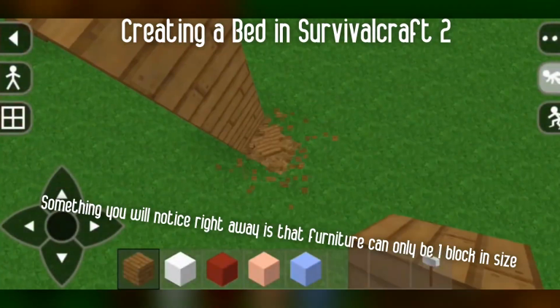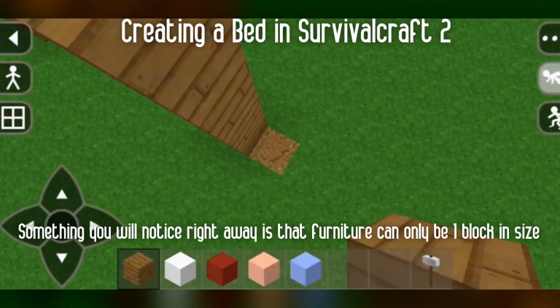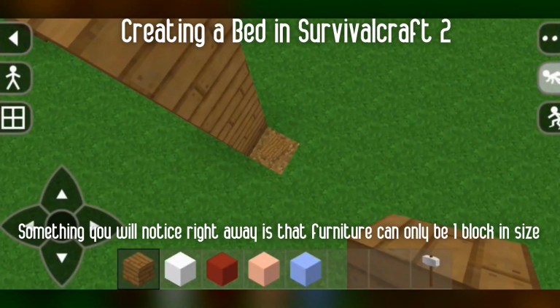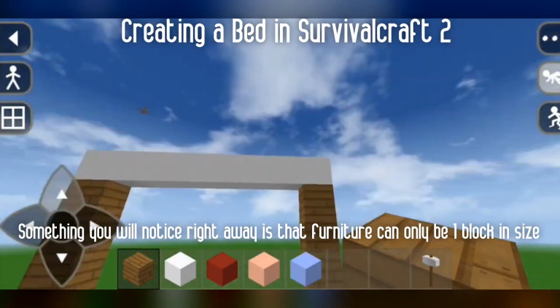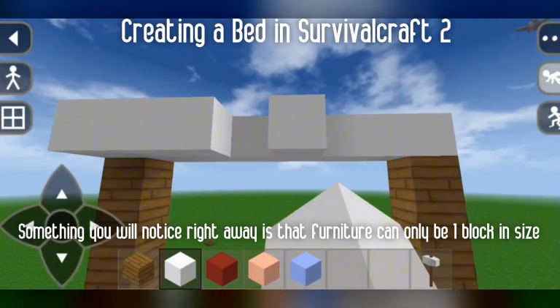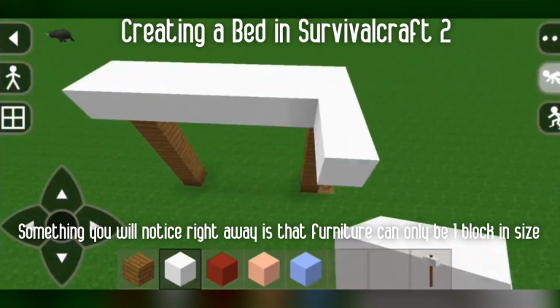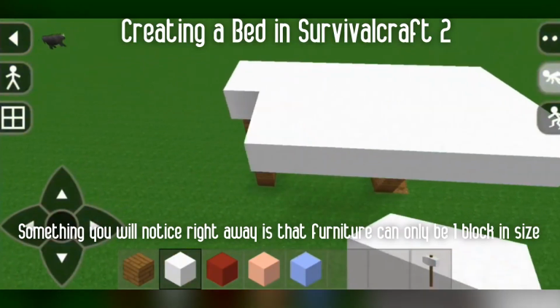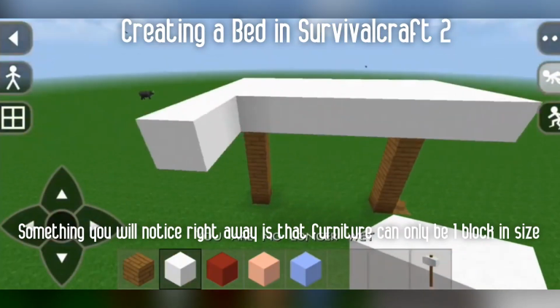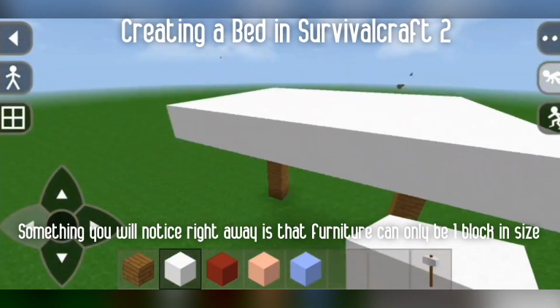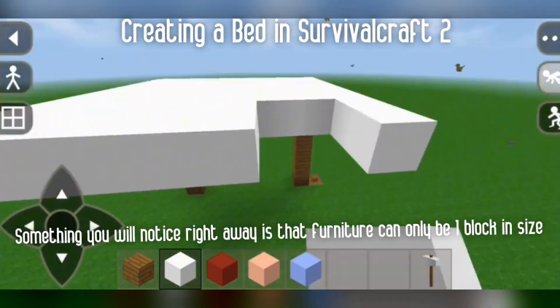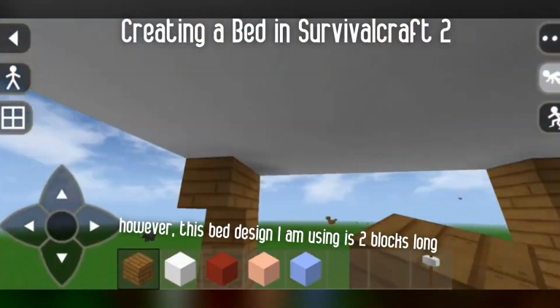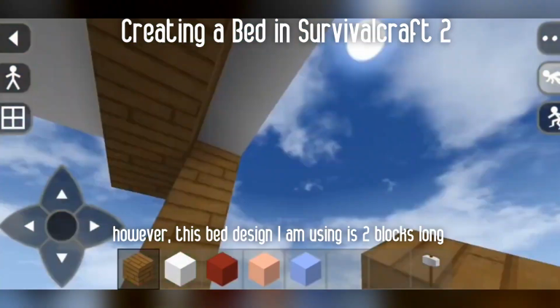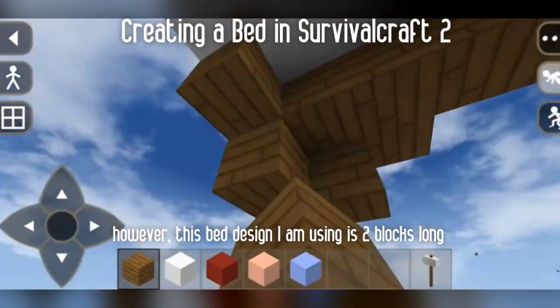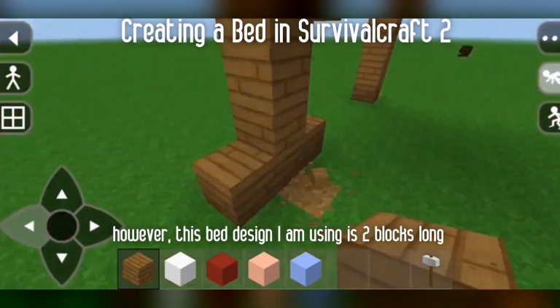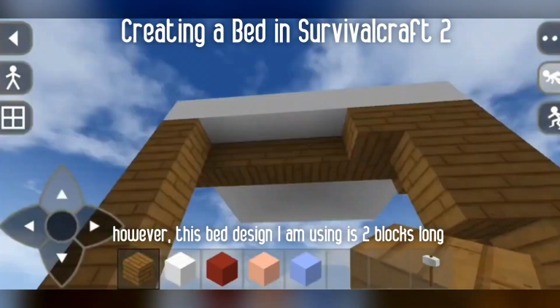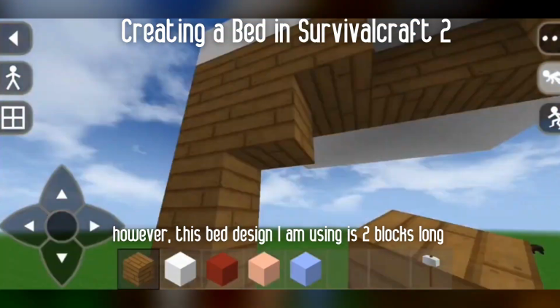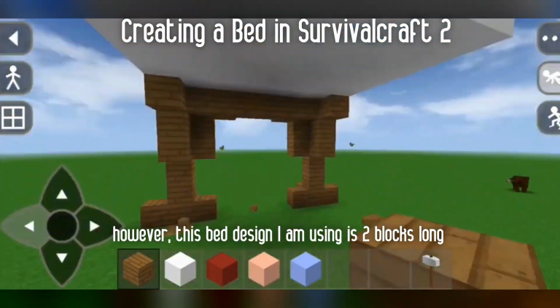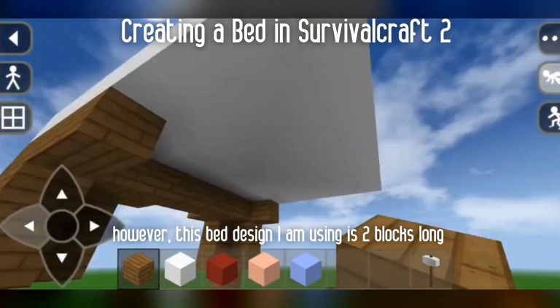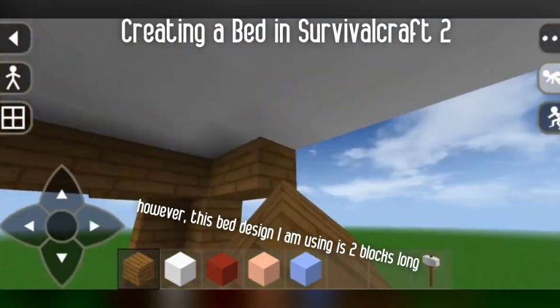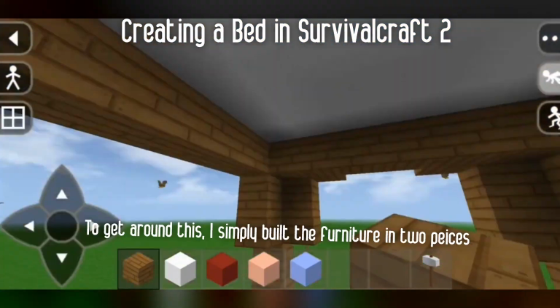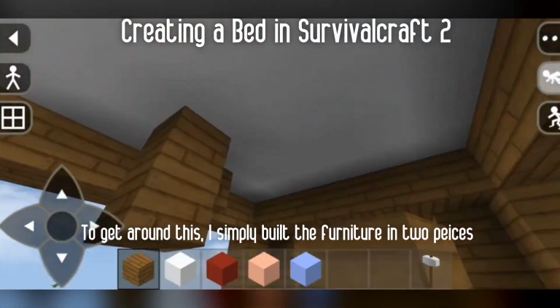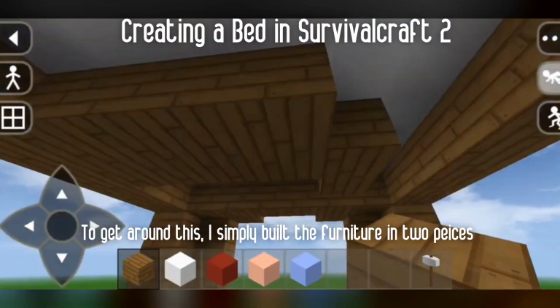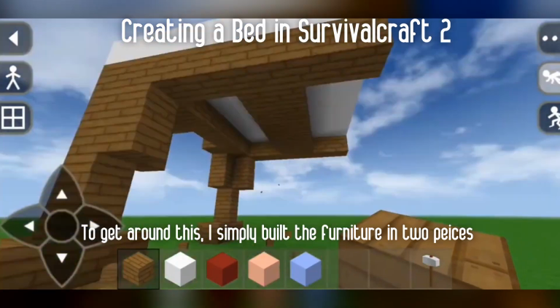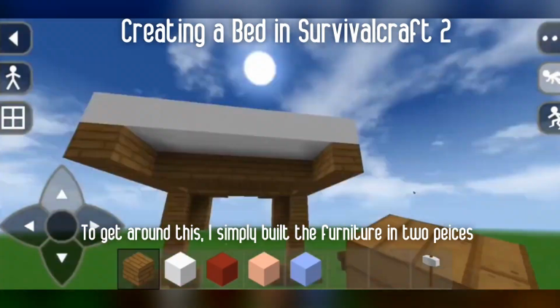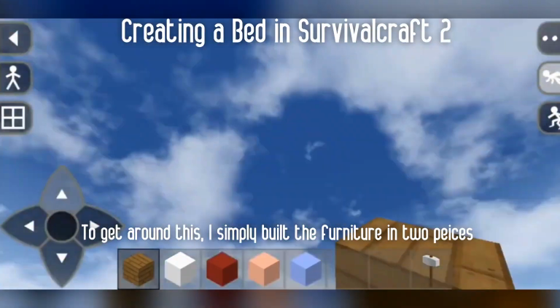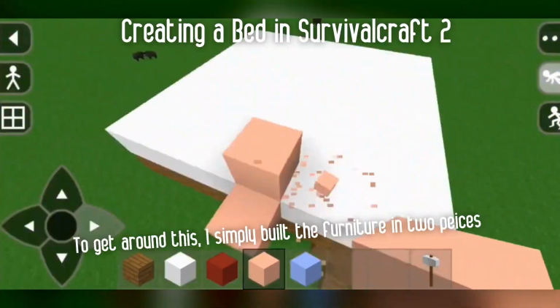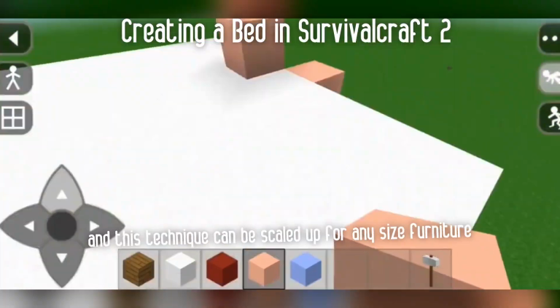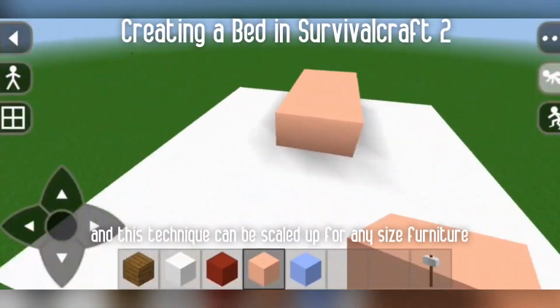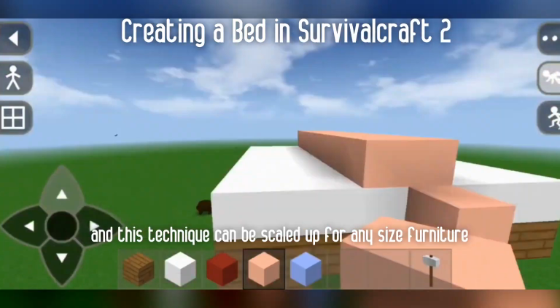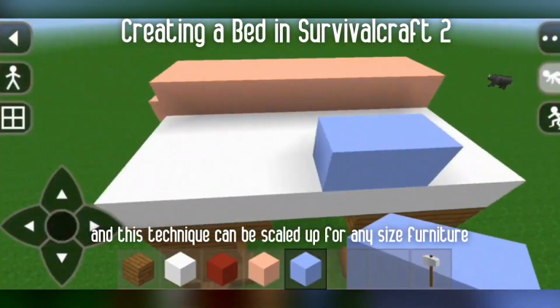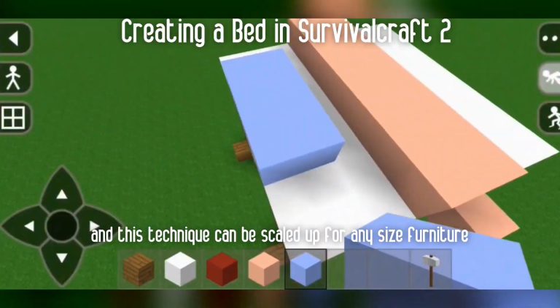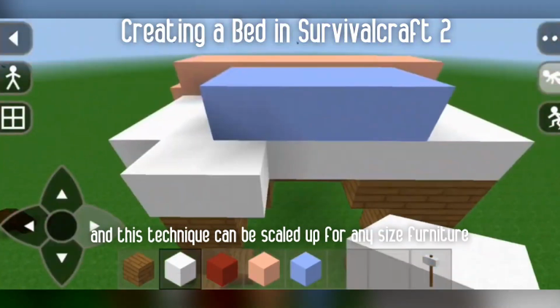Something you will notice right away is that the furniture can only be one block in size. However, this bed design that I am using is two blocks long. To get around this, I simply built the furniture in two pieces, and this technique can be scaled up for any size furniture.